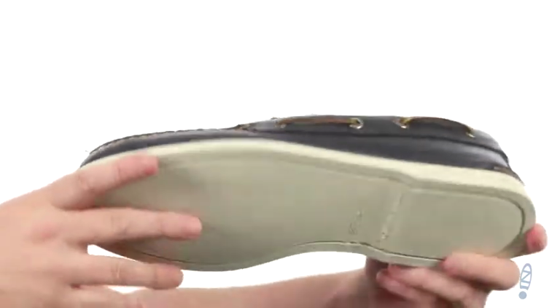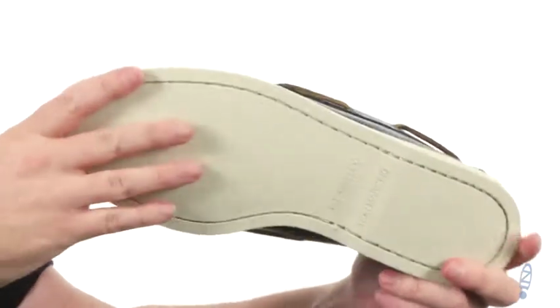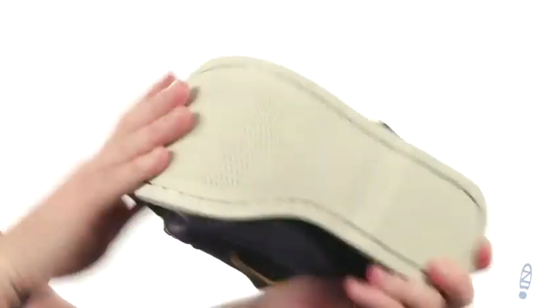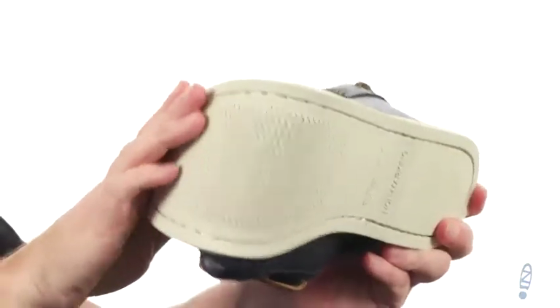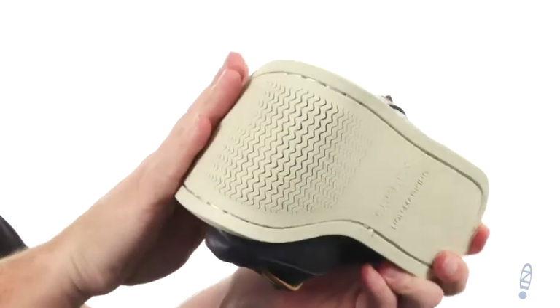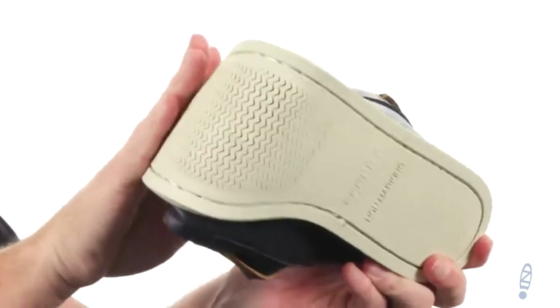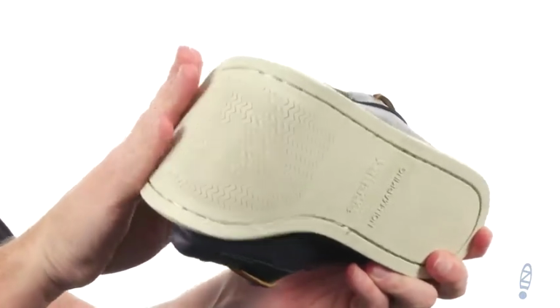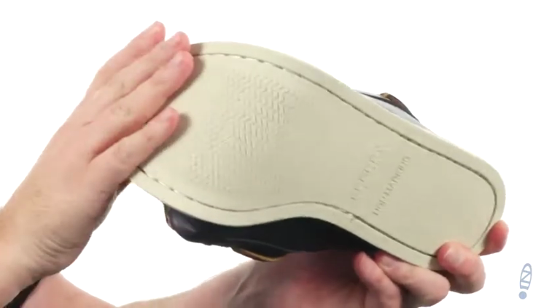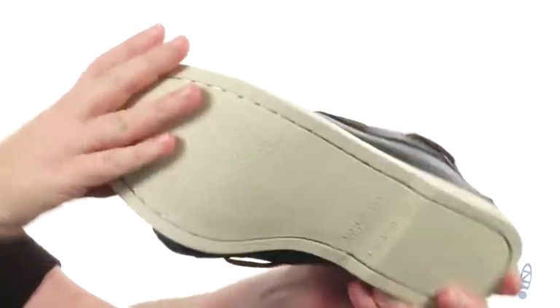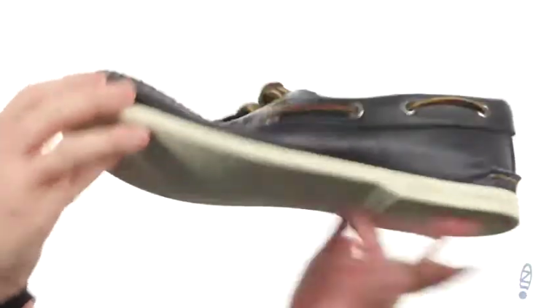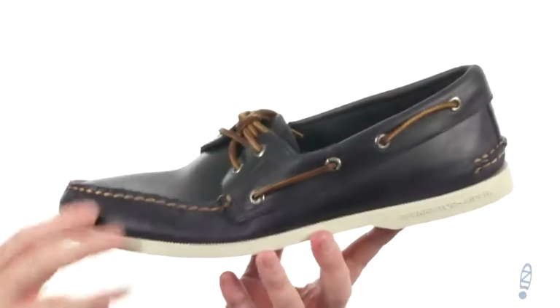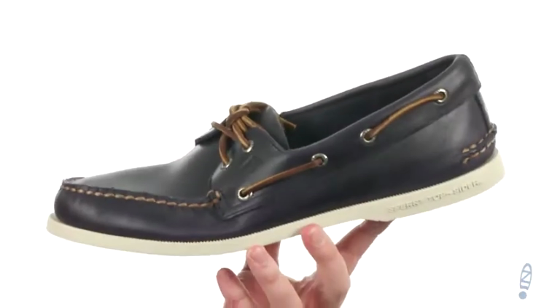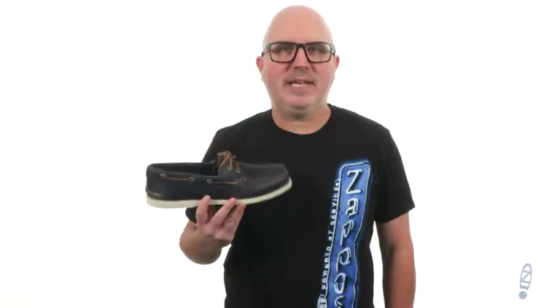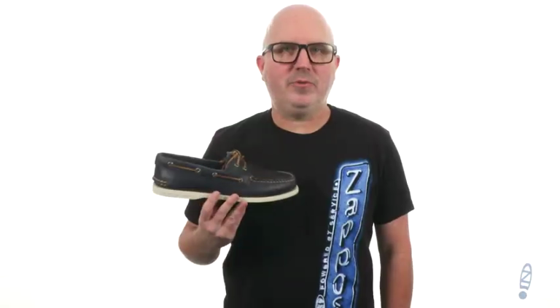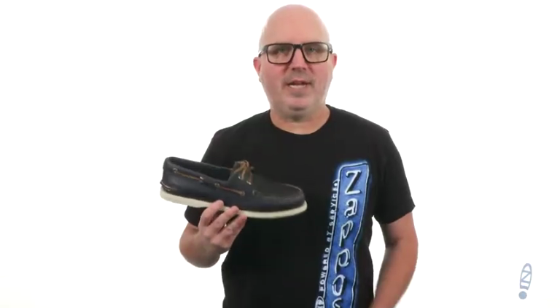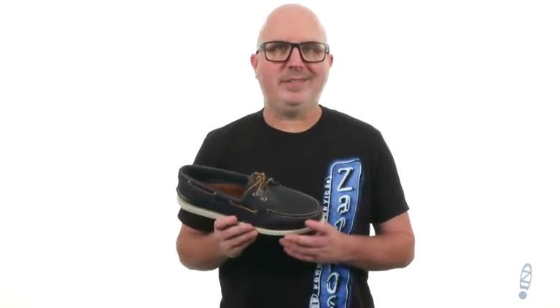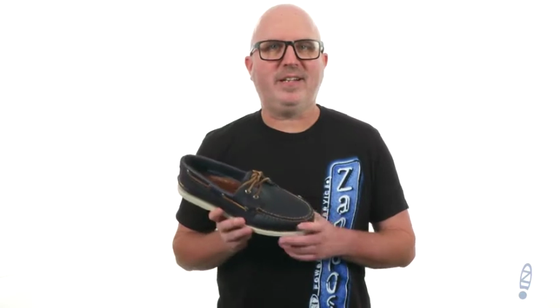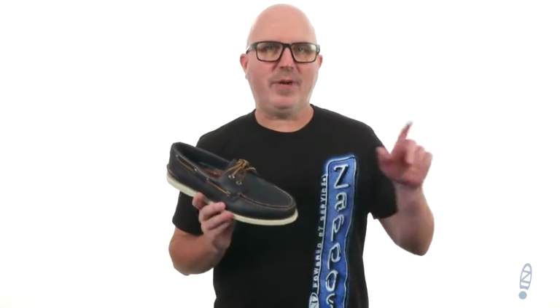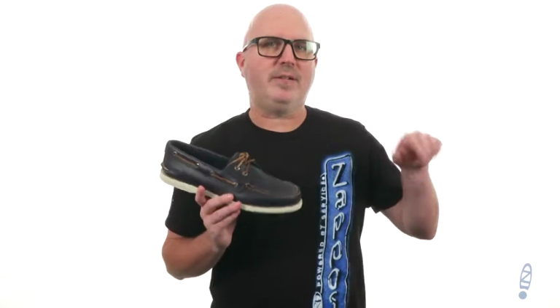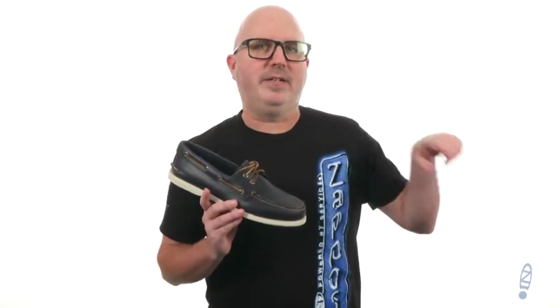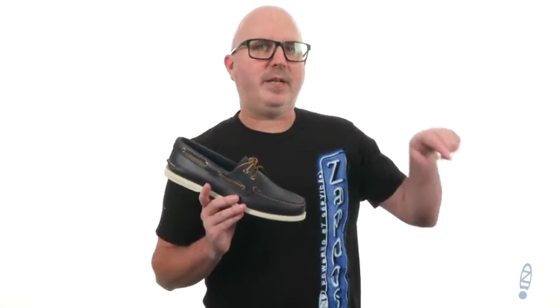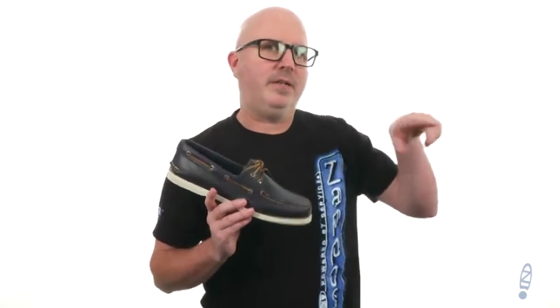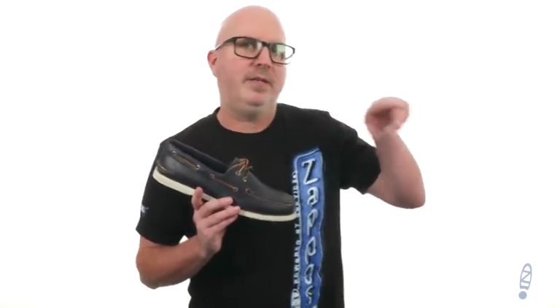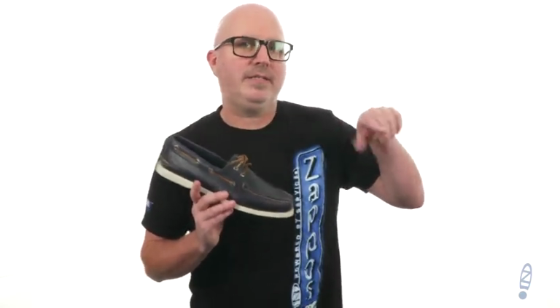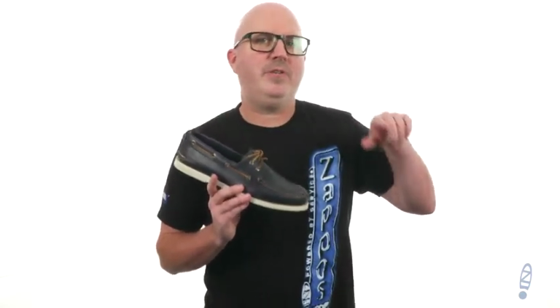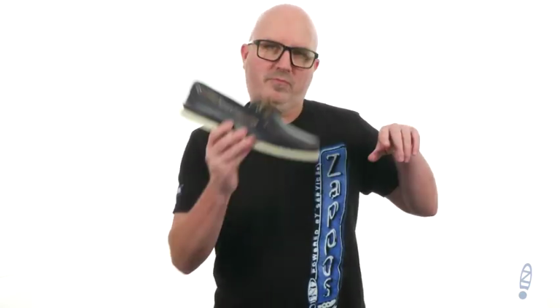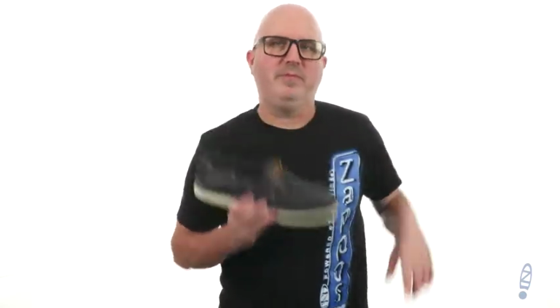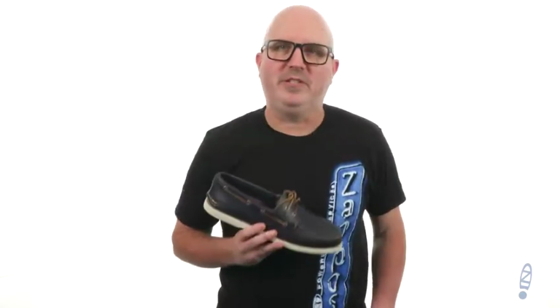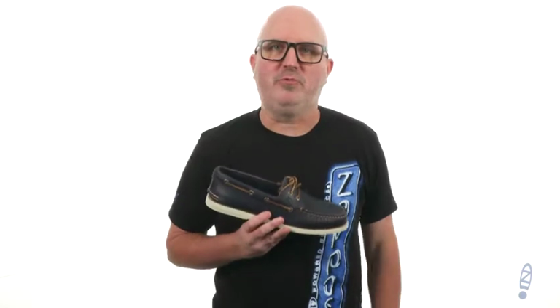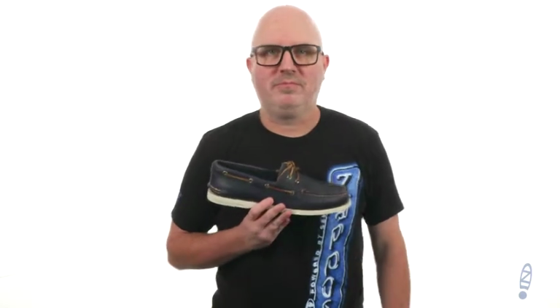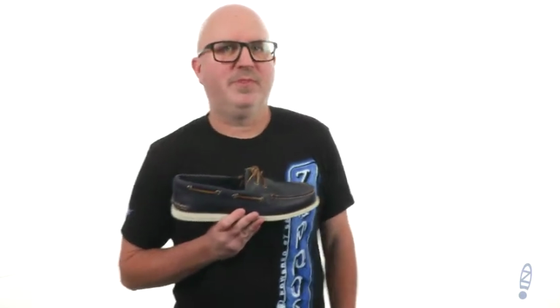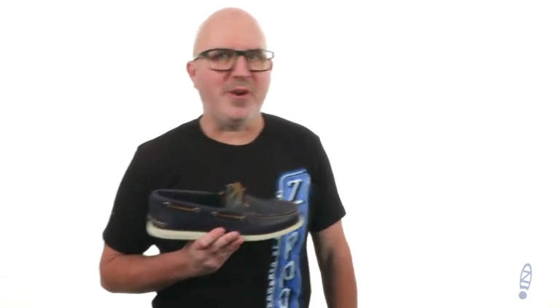The outsole is non-marking. You've got the wave-siping right there so you get wet and dry traction. Classic boat shoe styling is just a click away — just start clicking, and next thing you know, you've got your shoes from Sperry.